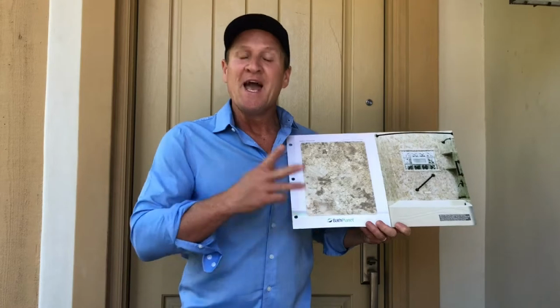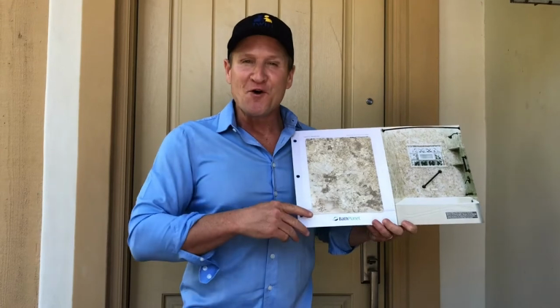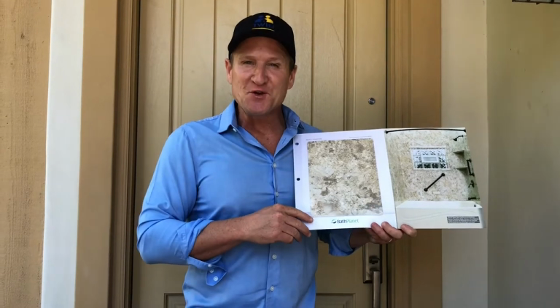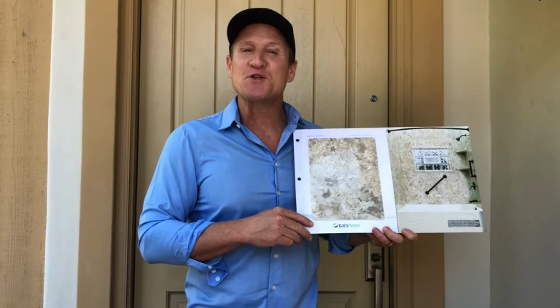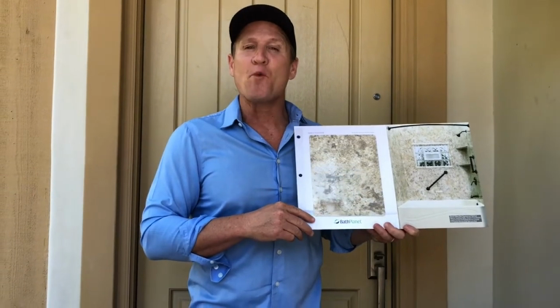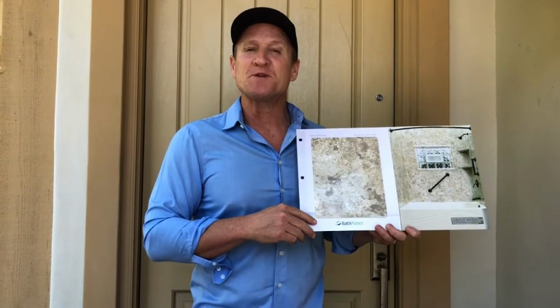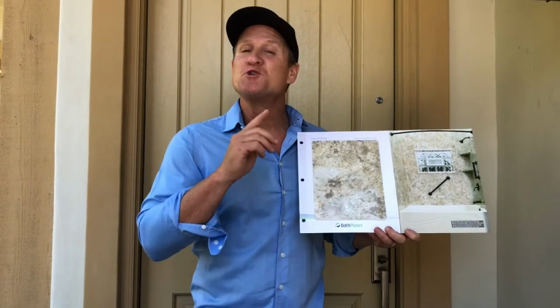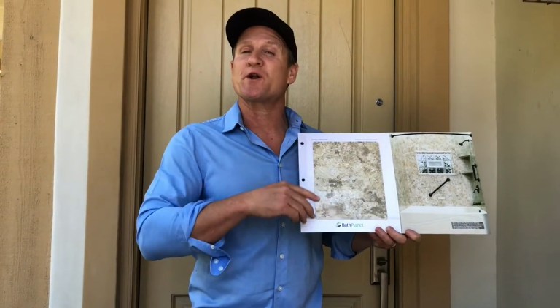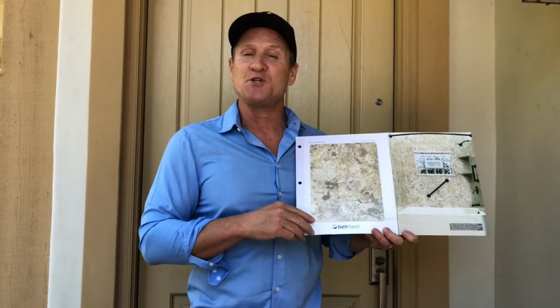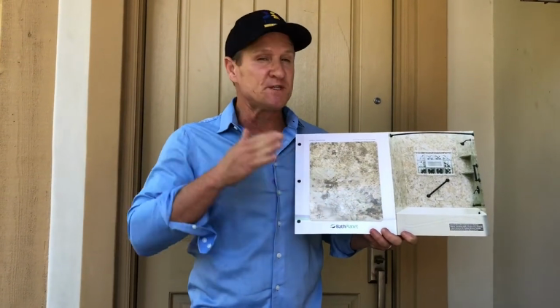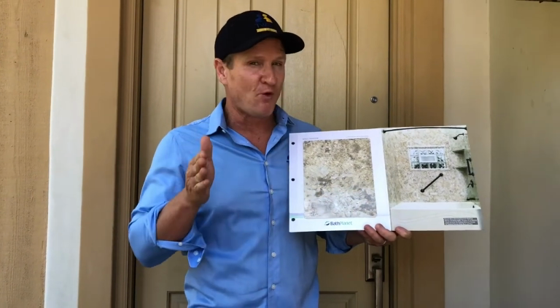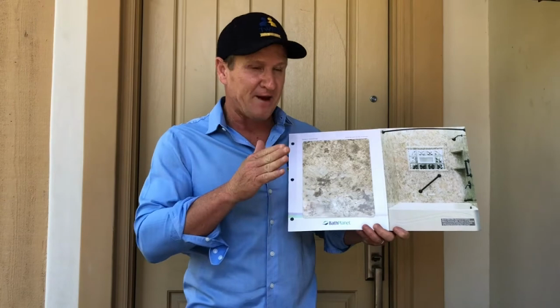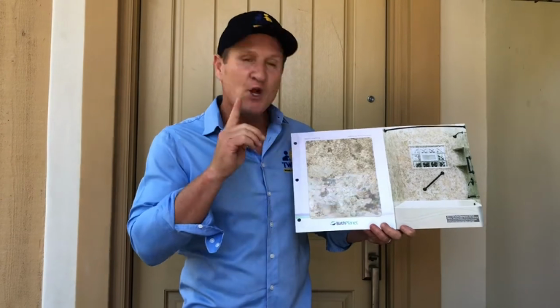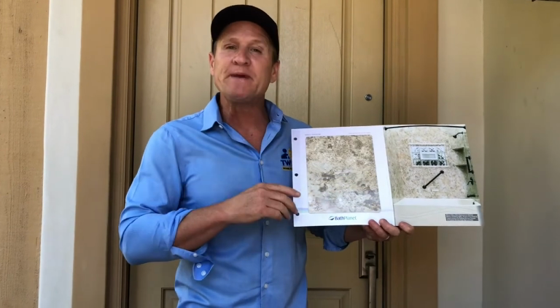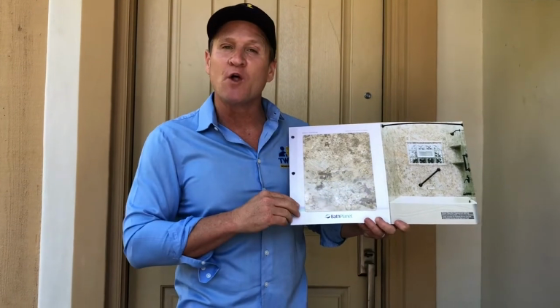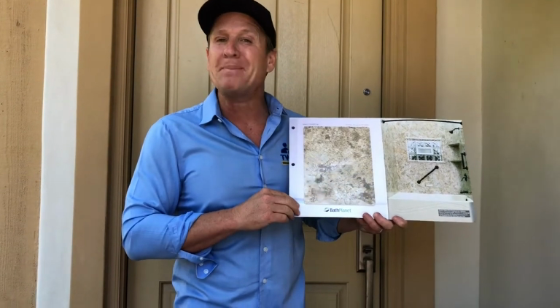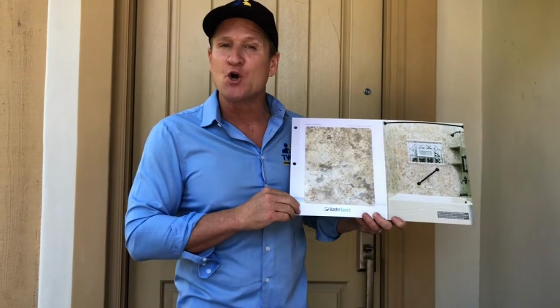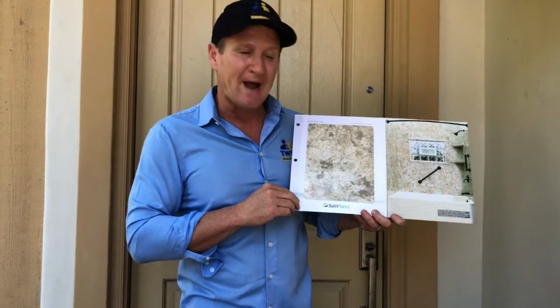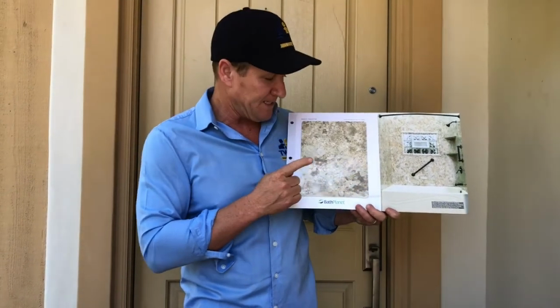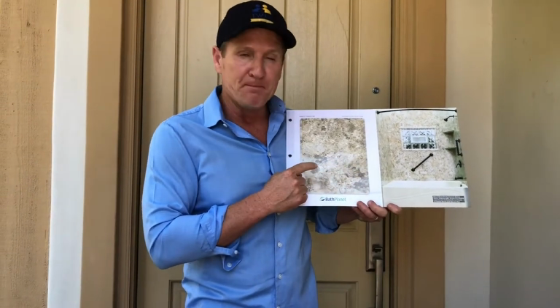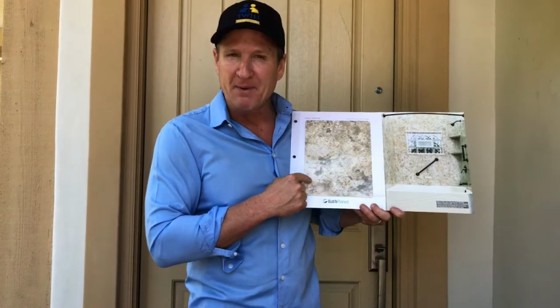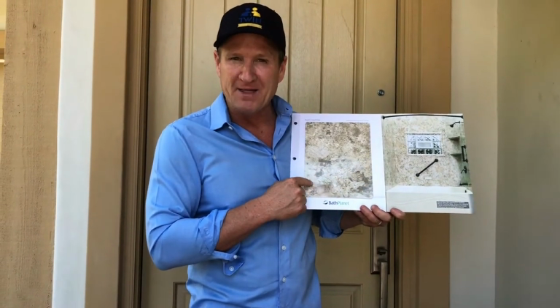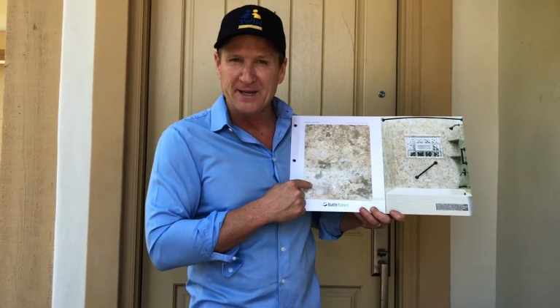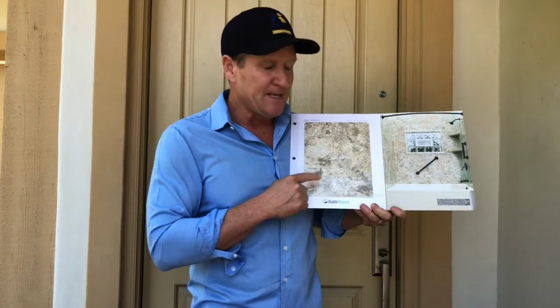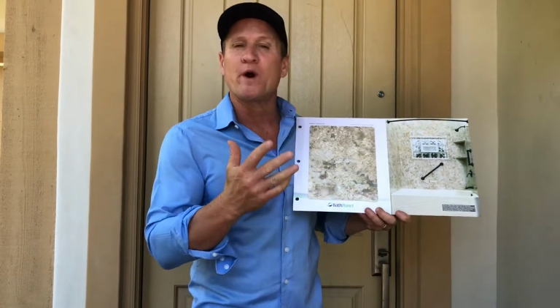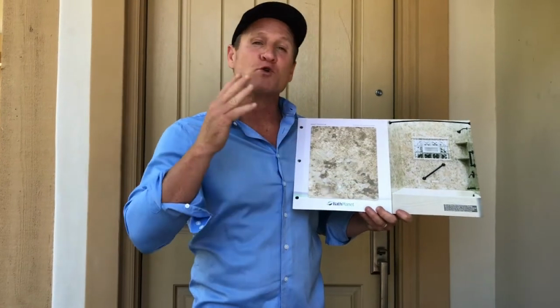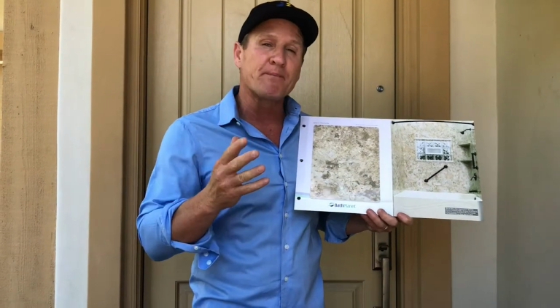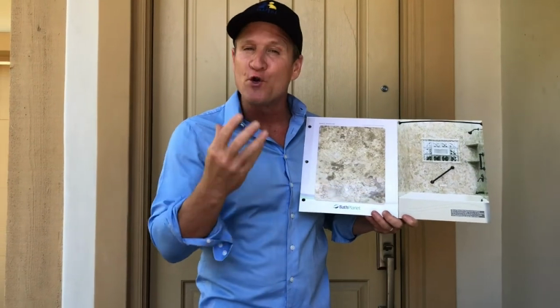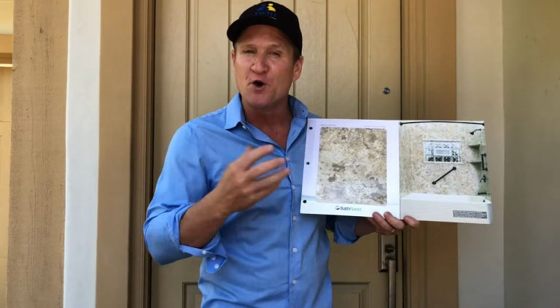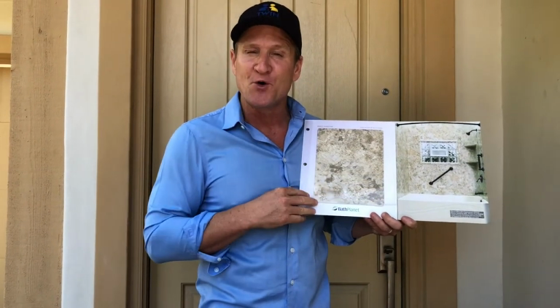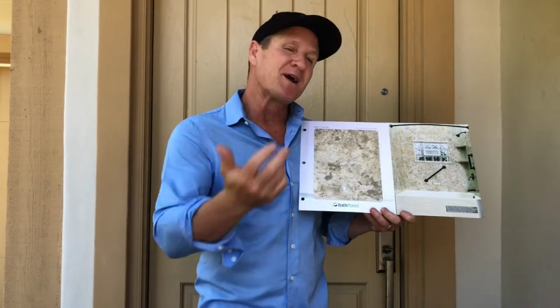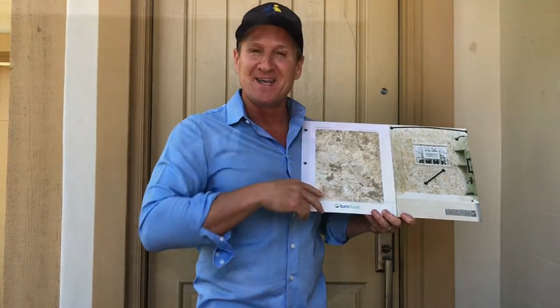Hello folks, Dave Shockey here with the Twin Home Experts. Just wanted to go ahead and show you this before and after. We're gonna be installing the Bianco Travertine made by Bath Planet — it's one of our most popular earthy tones, so come on in.